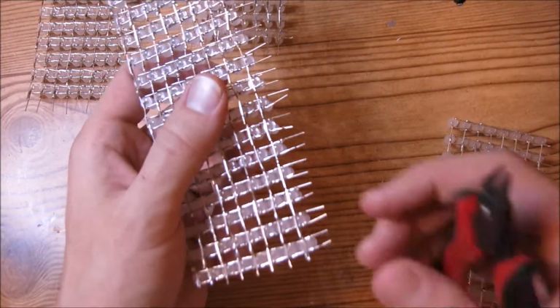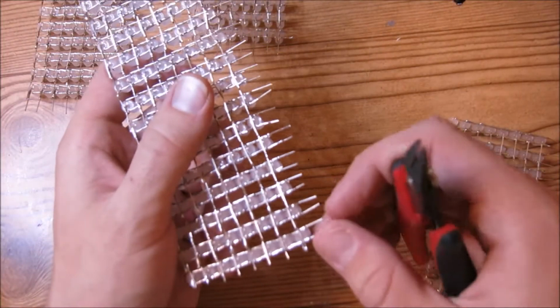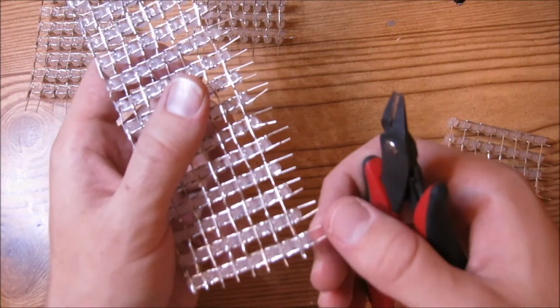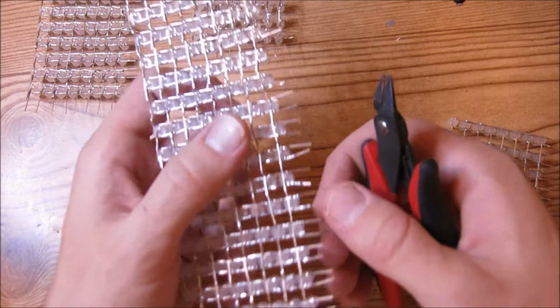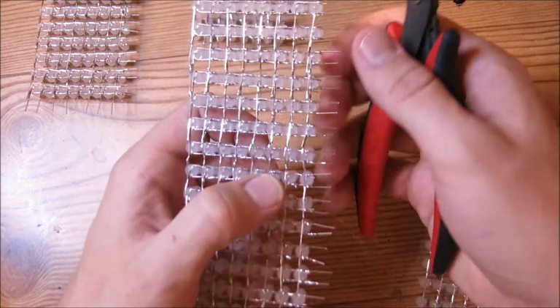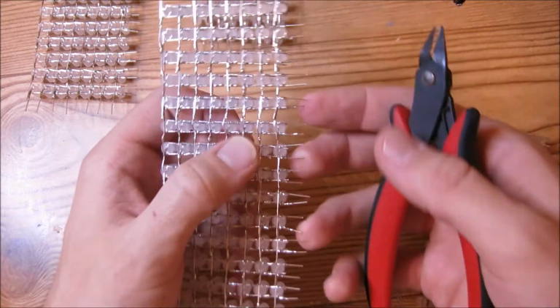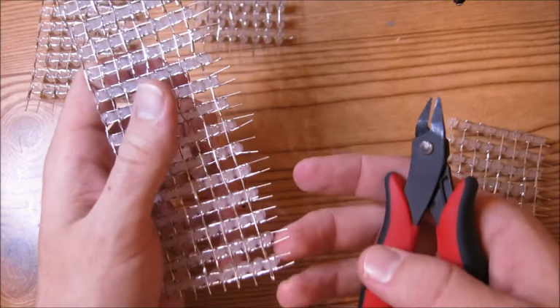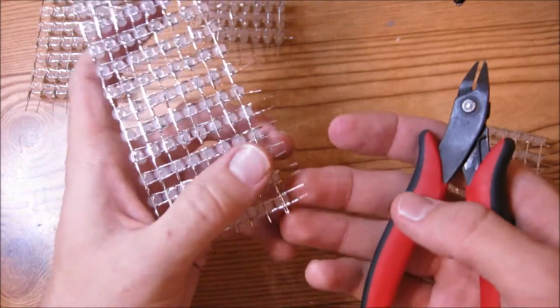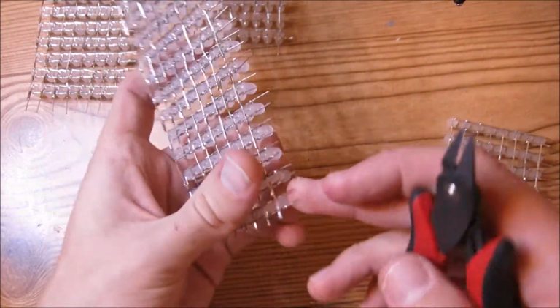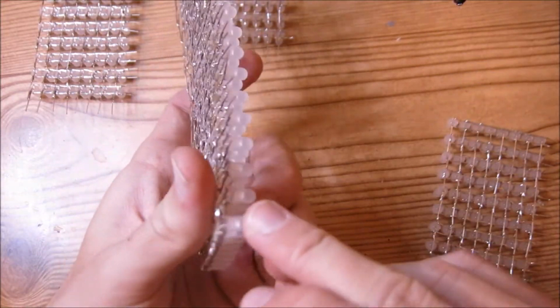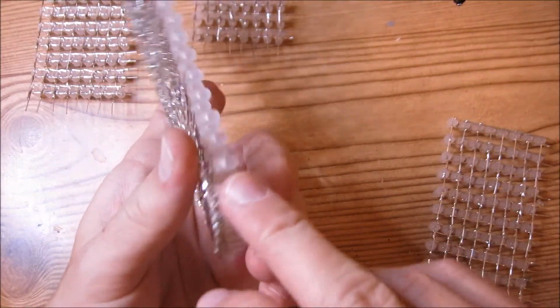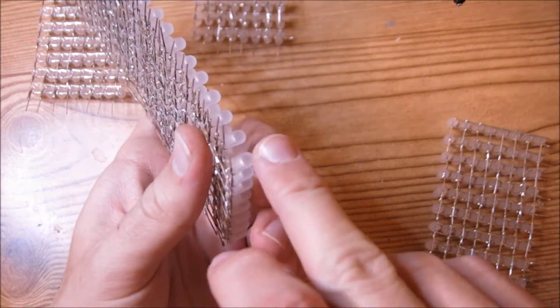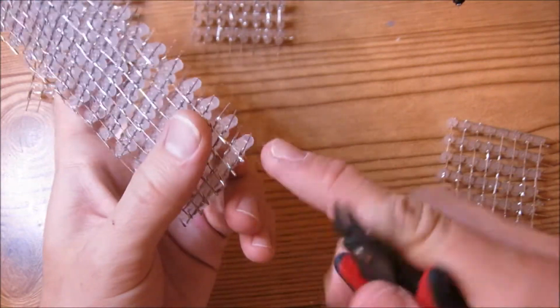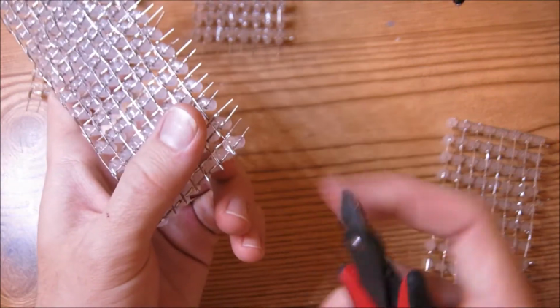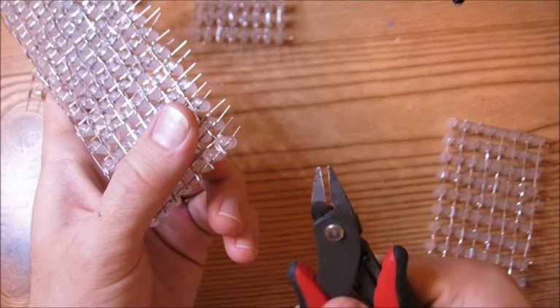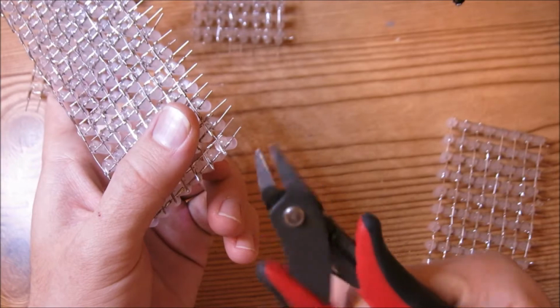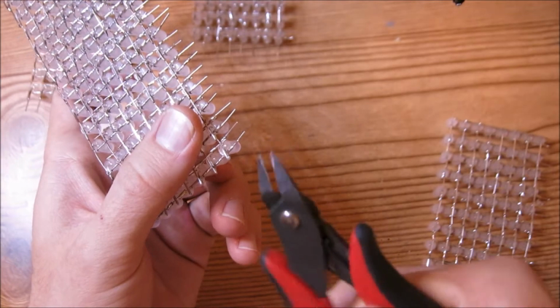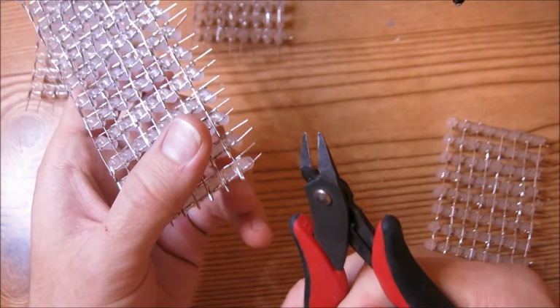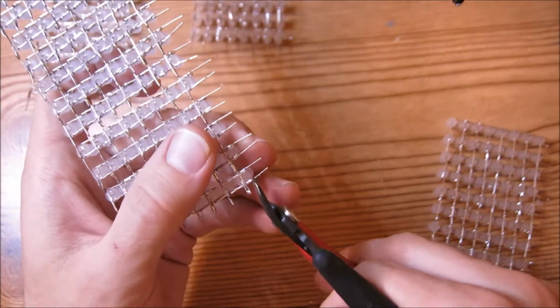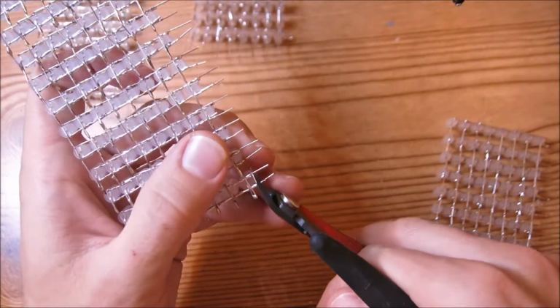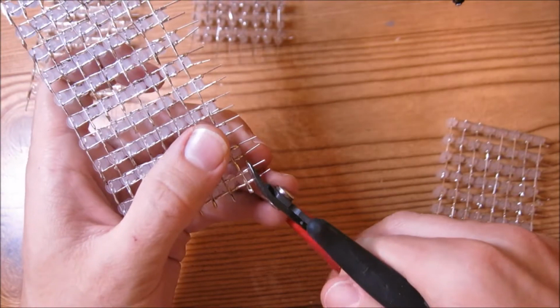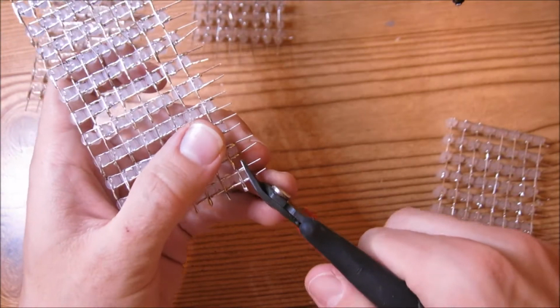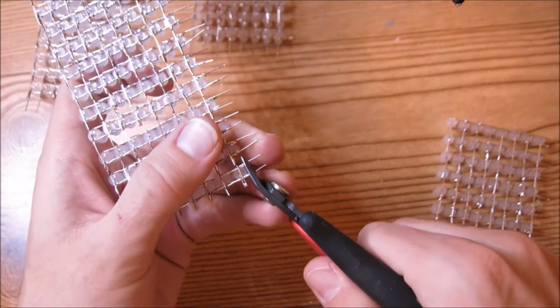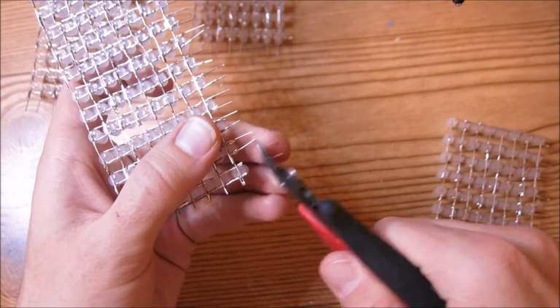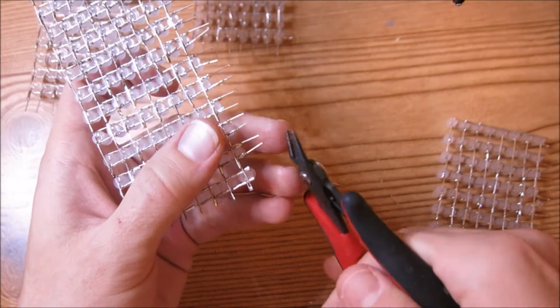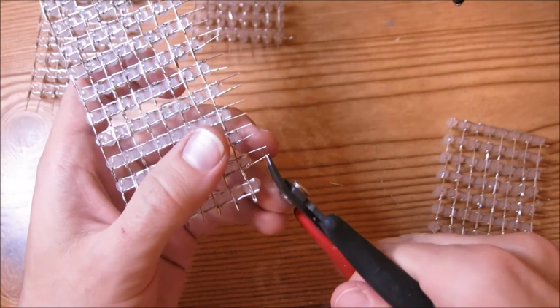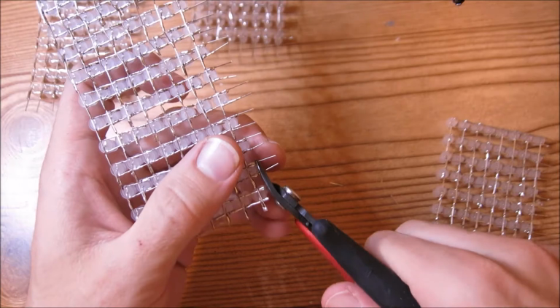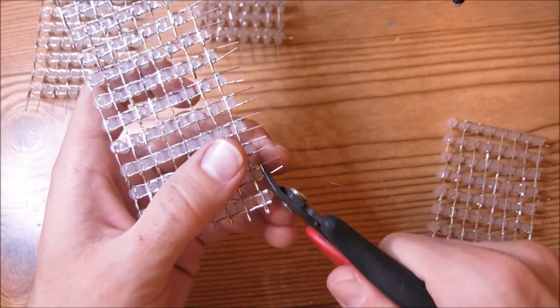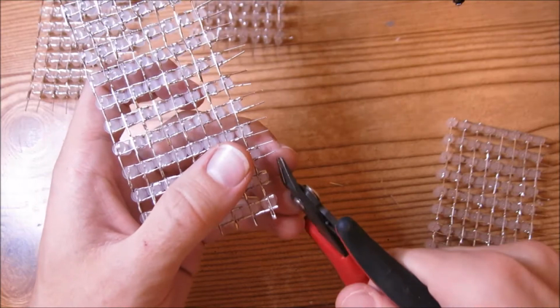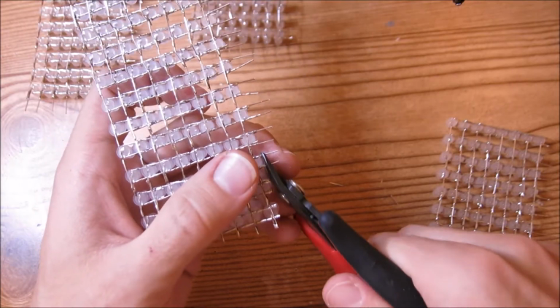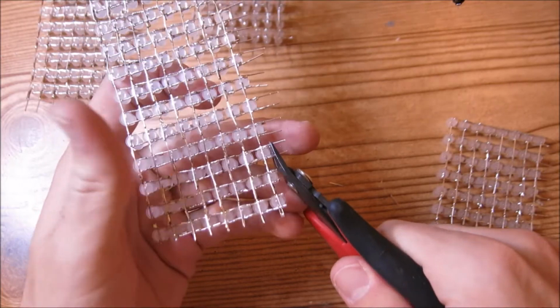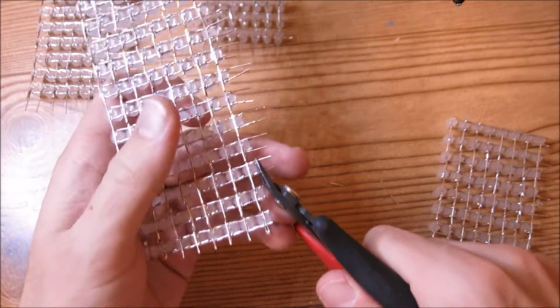Now we want to trim off these side LEDs, and you want to trim these pretty much flush with the LED. What I like to do is take the wire cutters, push it up to the LED, and trim them. Do that for all of these LEDs.